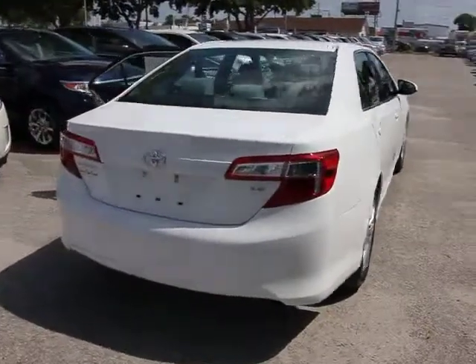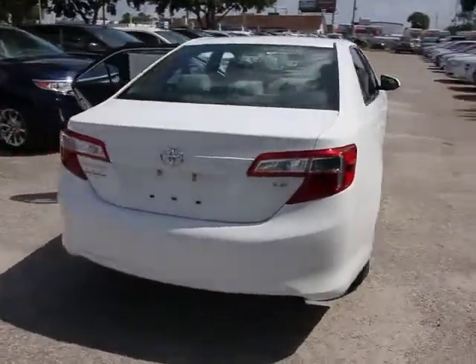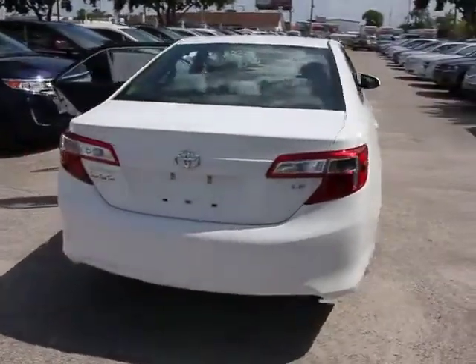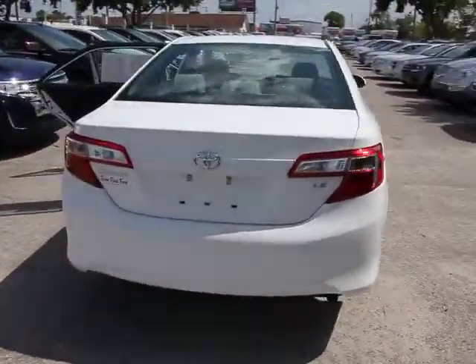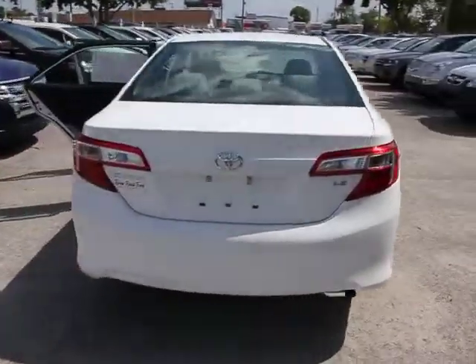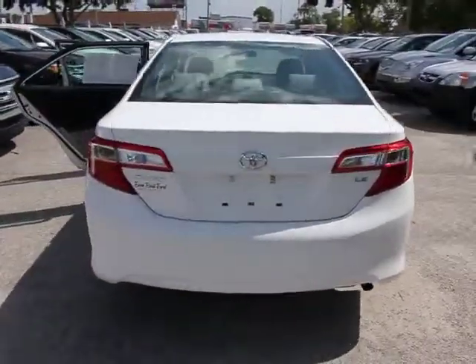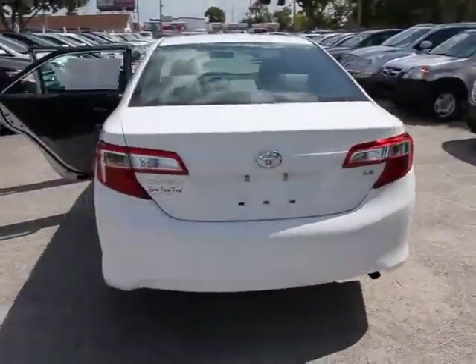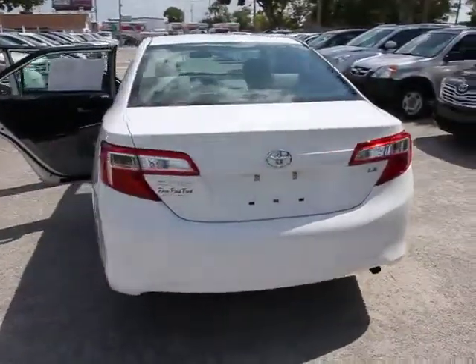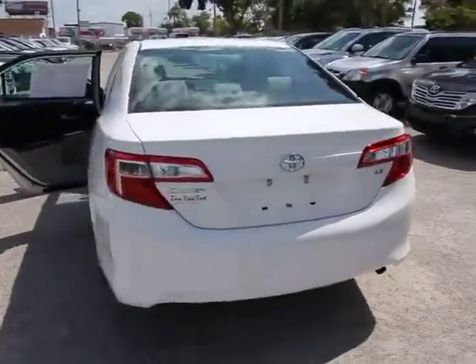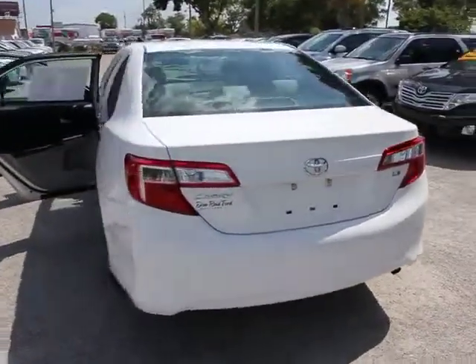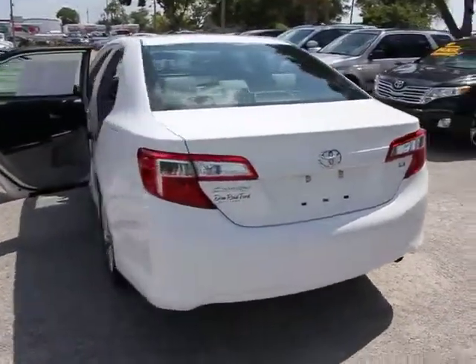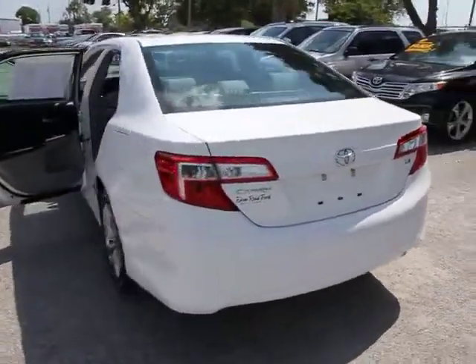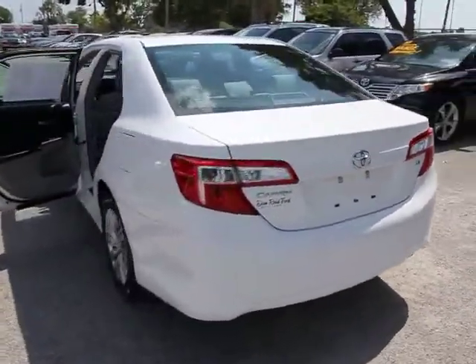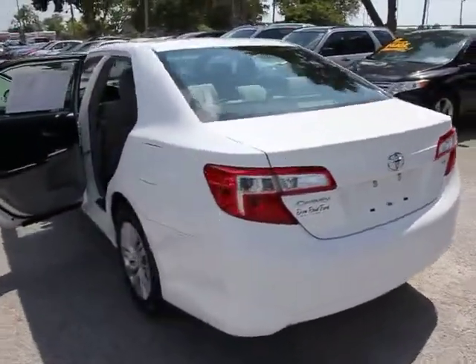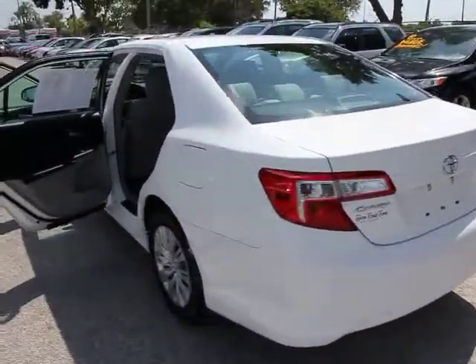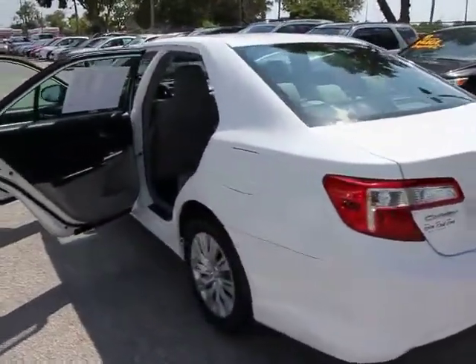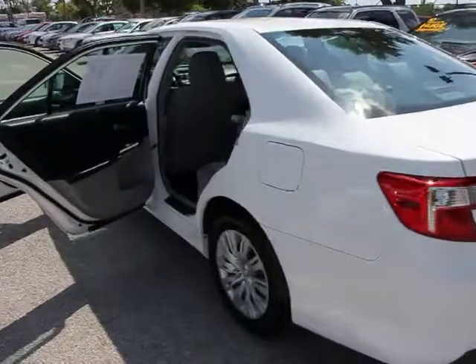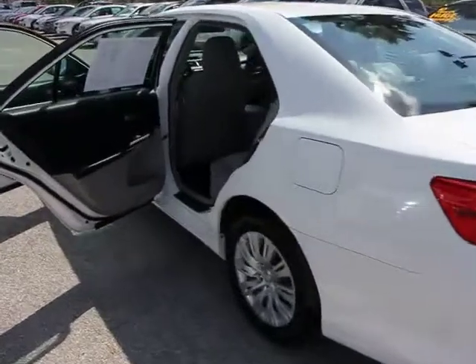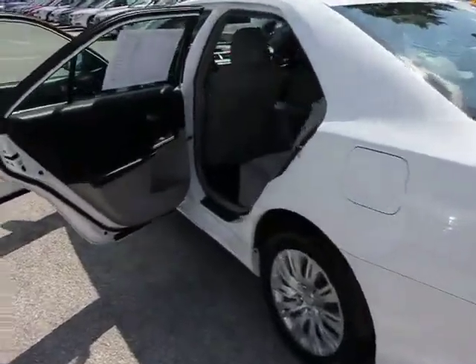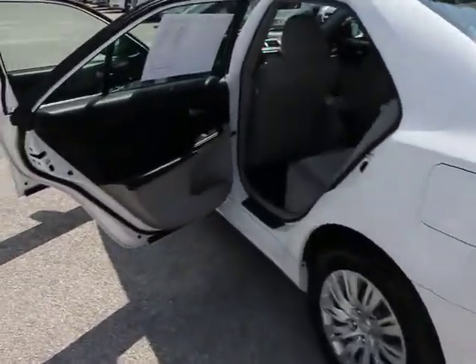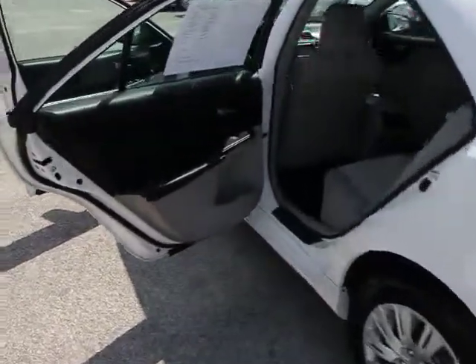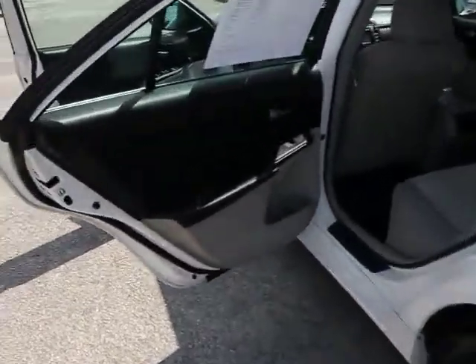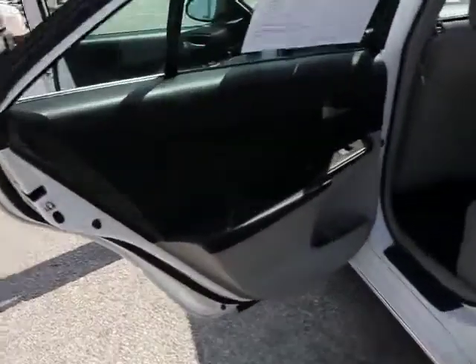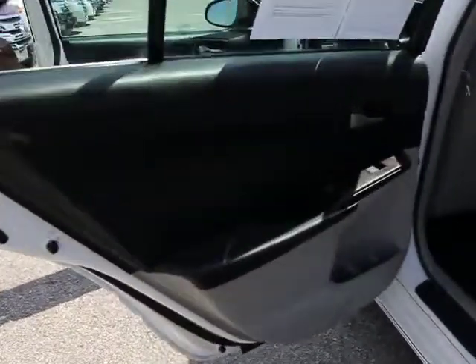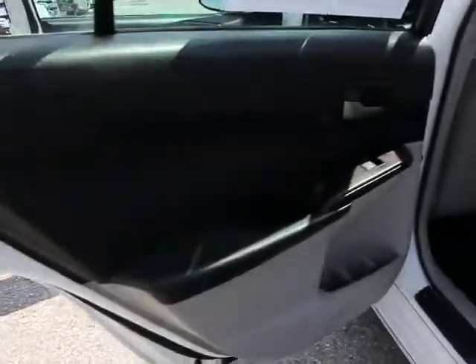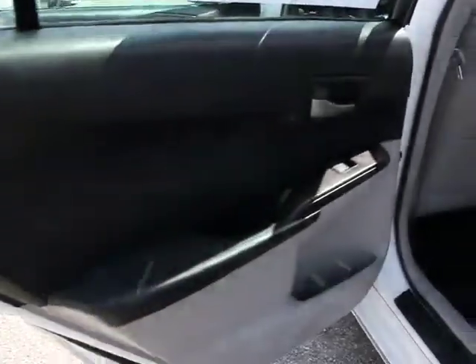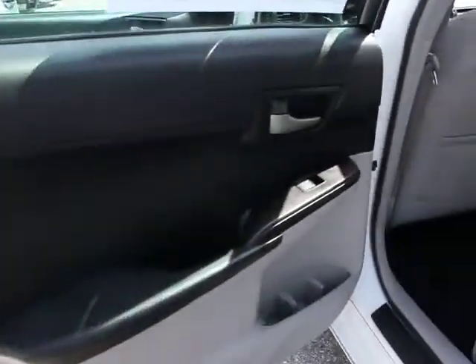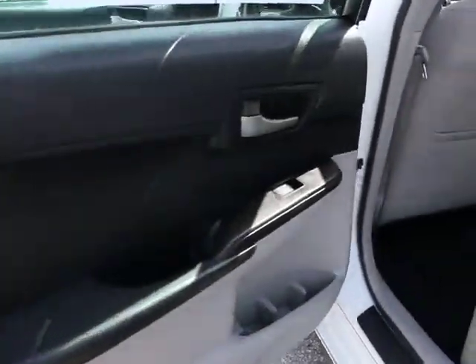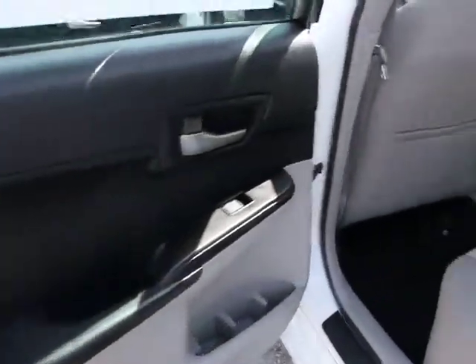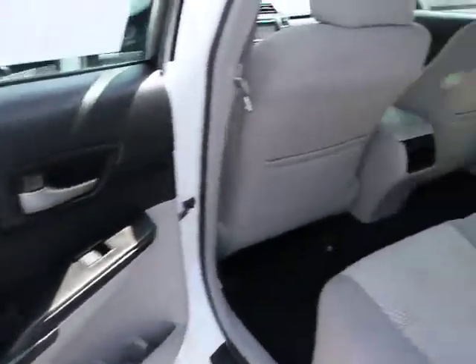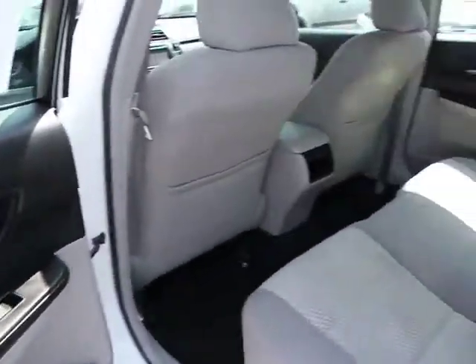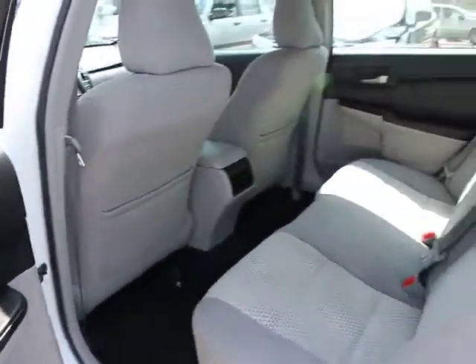Here are some of this vehicle's great options: stability control, traction control, airbags, cruise control, auto headlight on-off, and FWD.